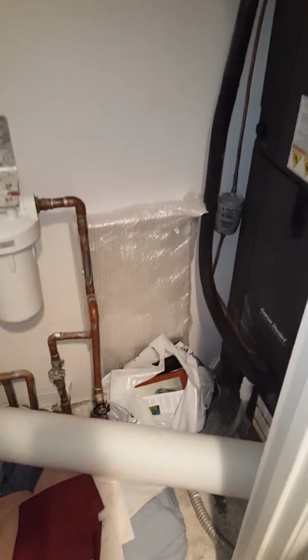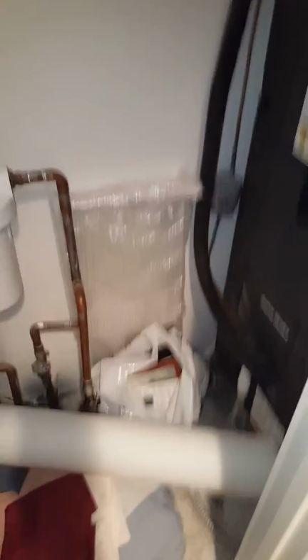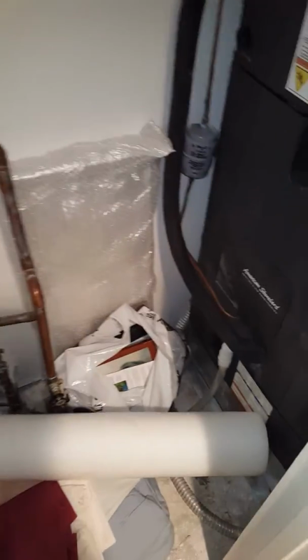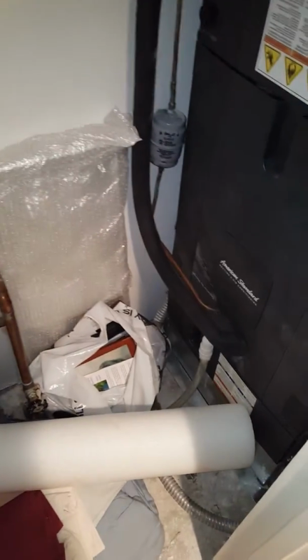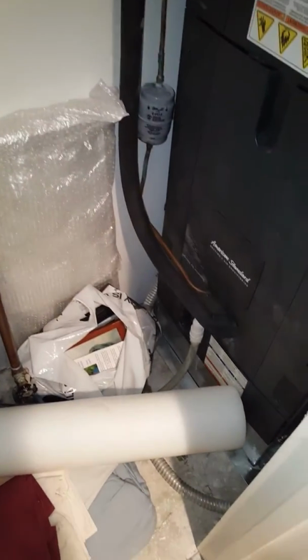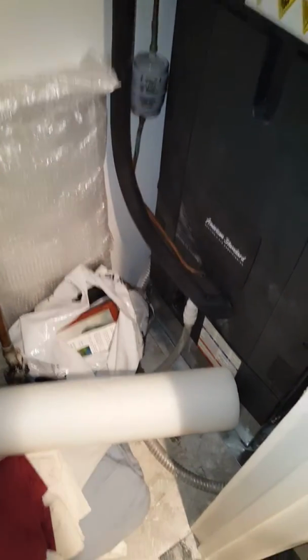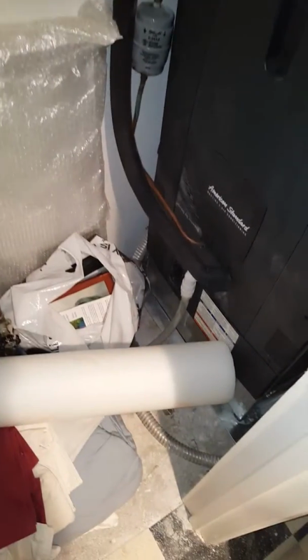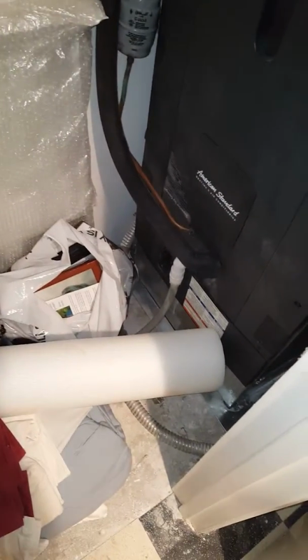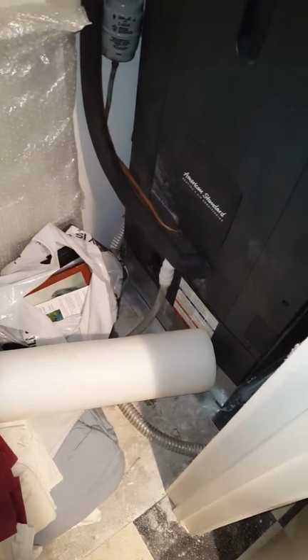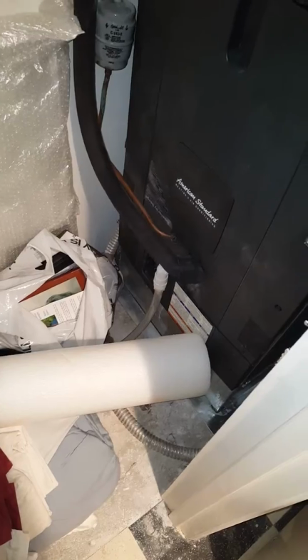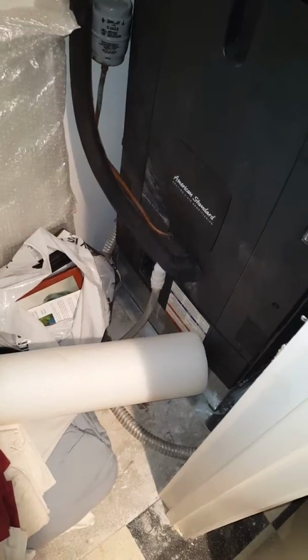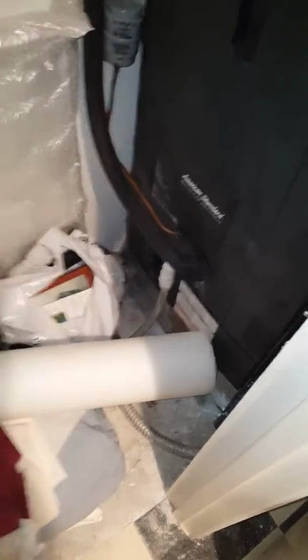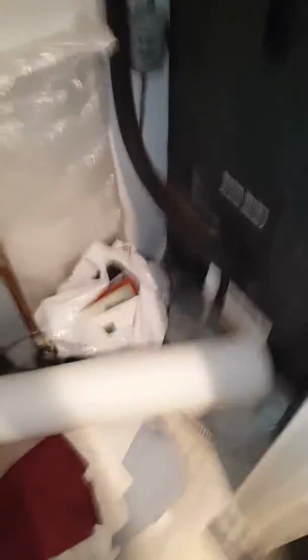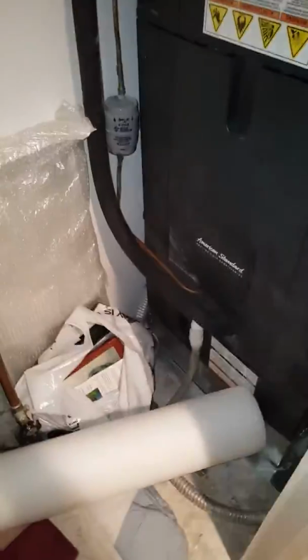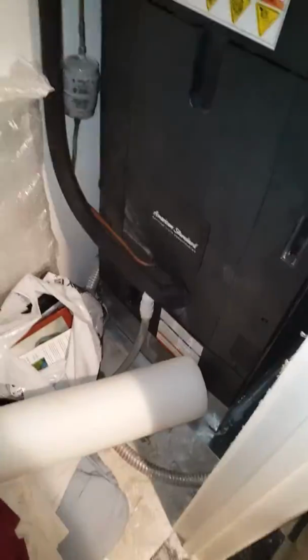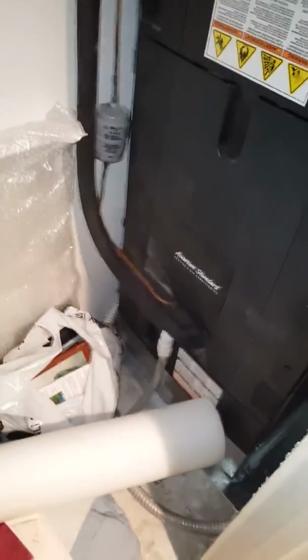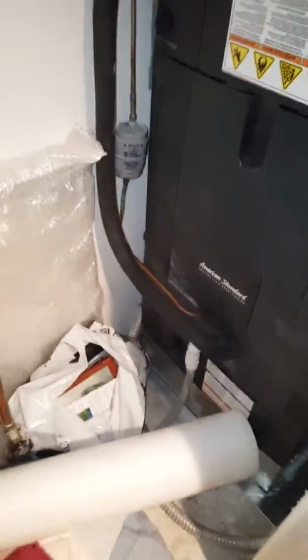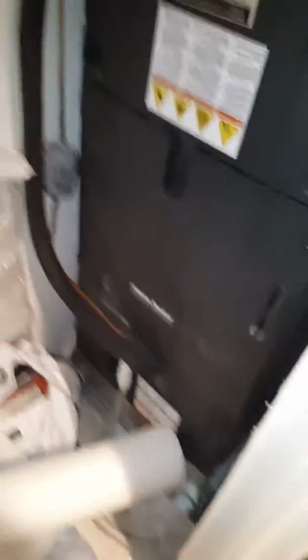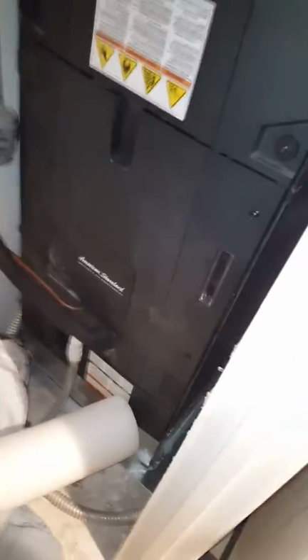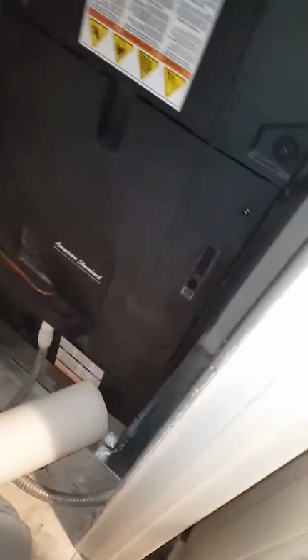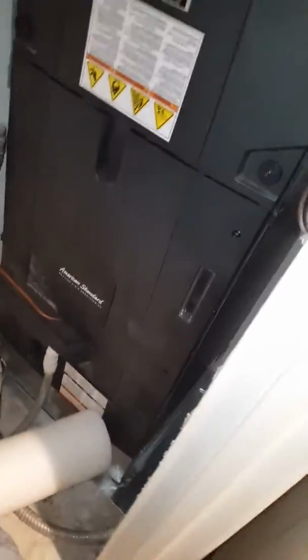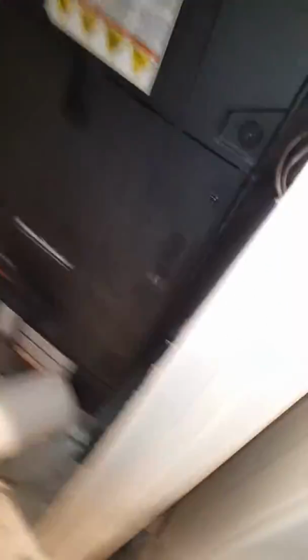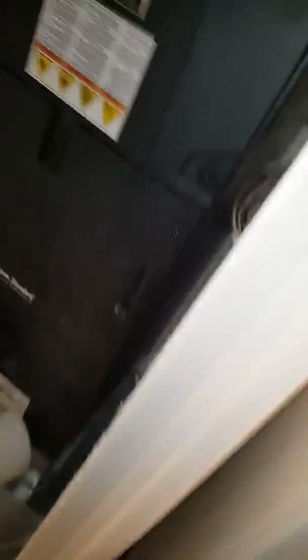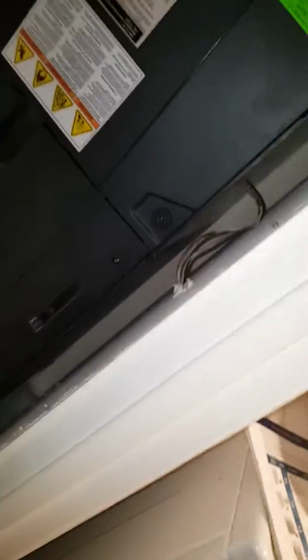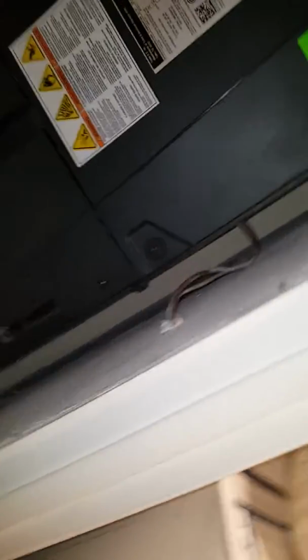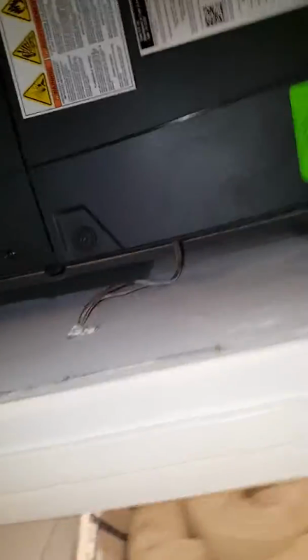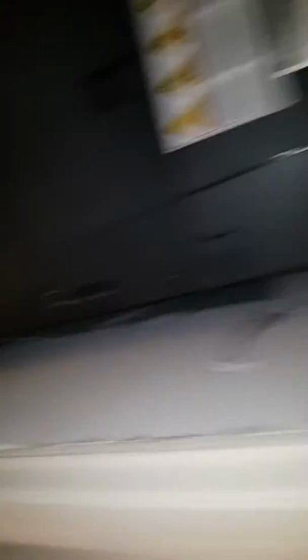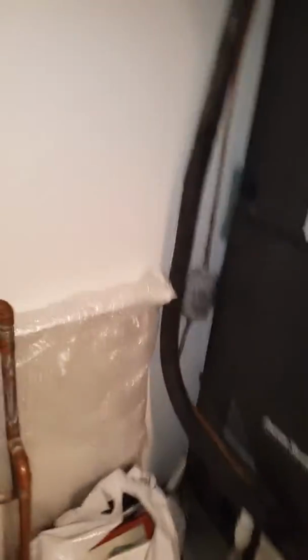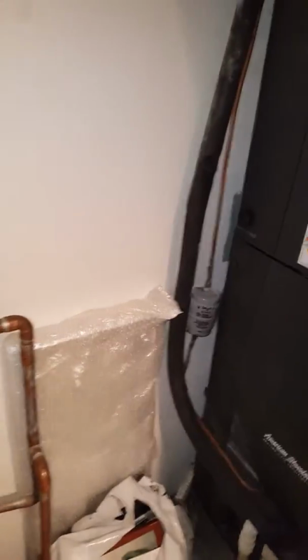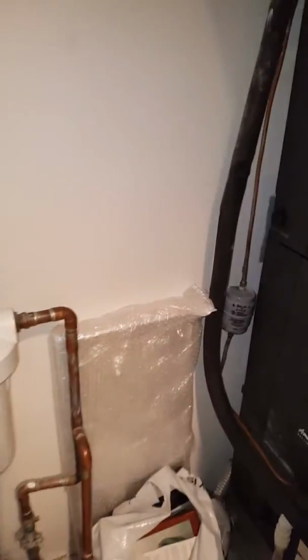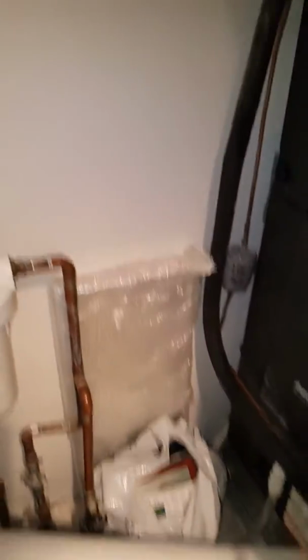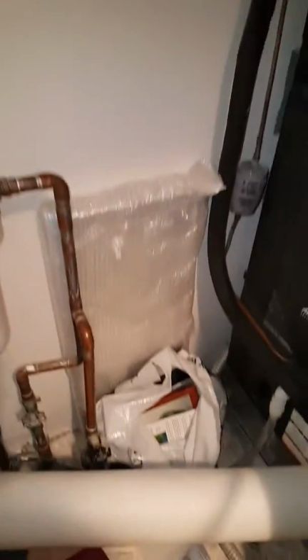Hey guys, we're going to put in a humidifier here. We've got a downflow air handler set up currently. One of our techs already came out to try and put it in. This one's going to be a little bit different for us to do.